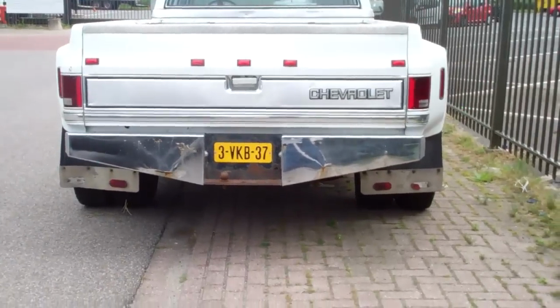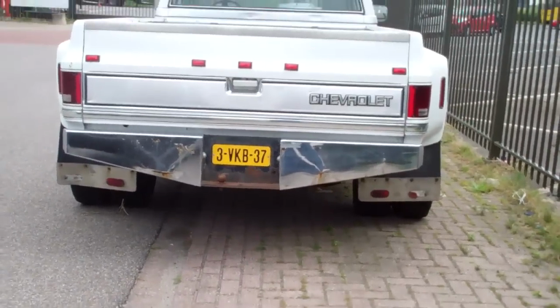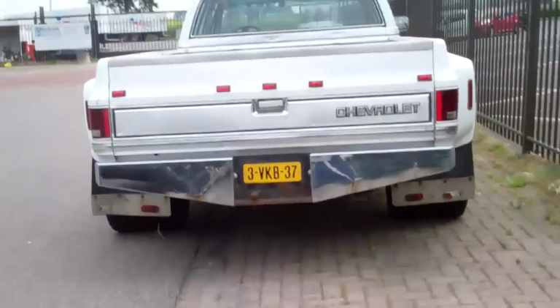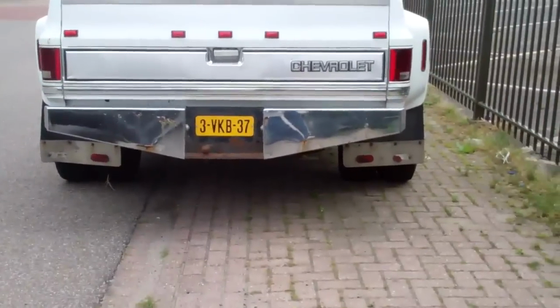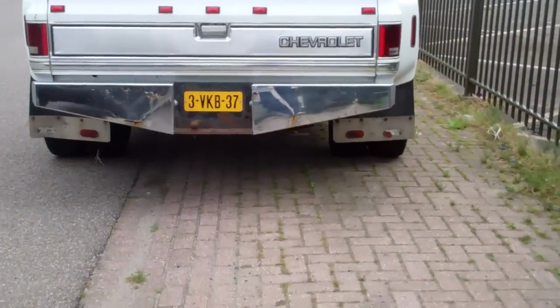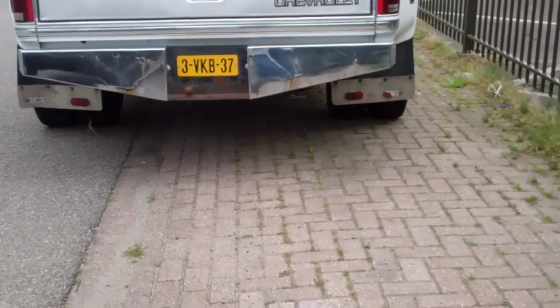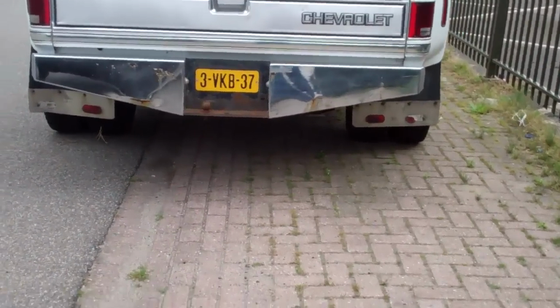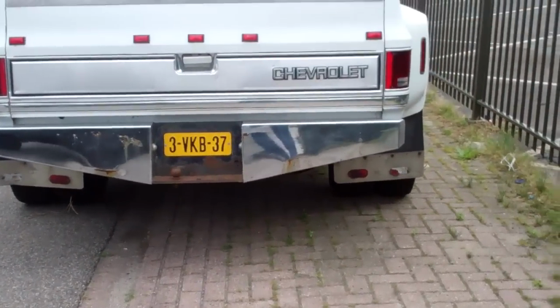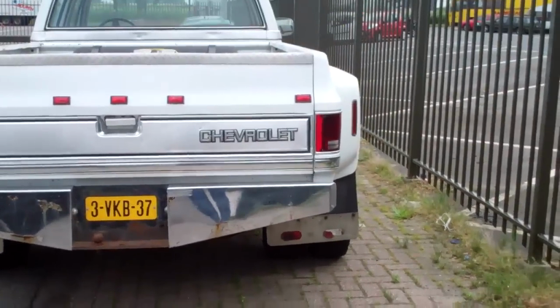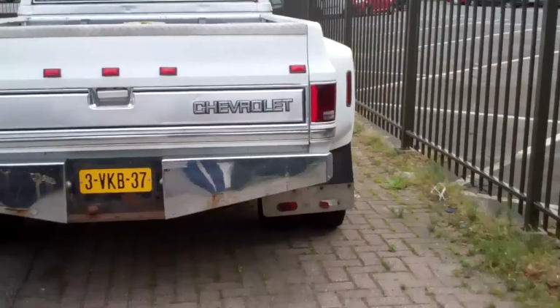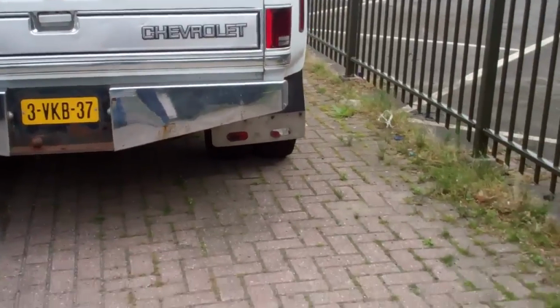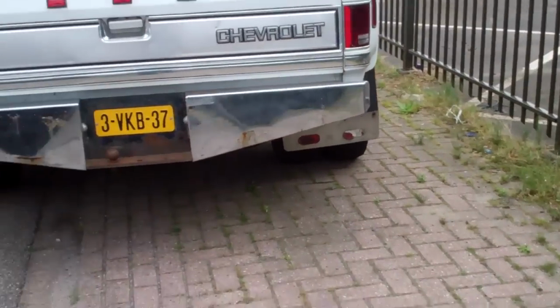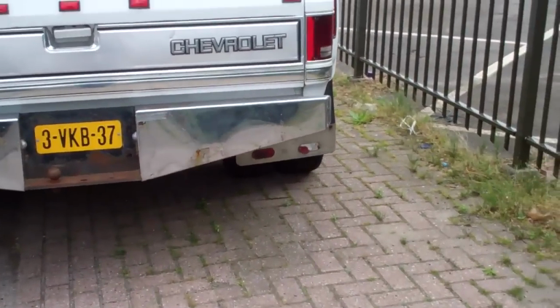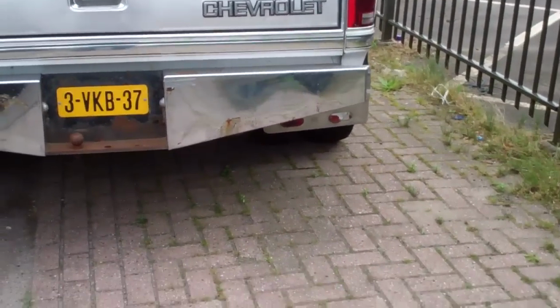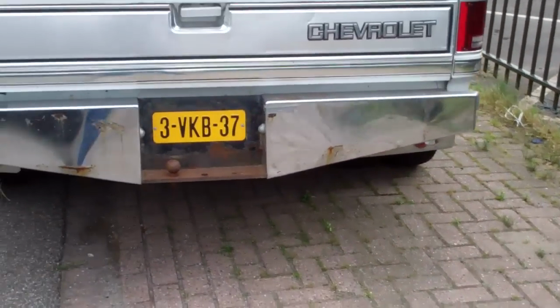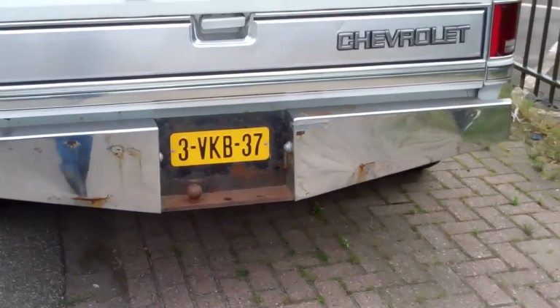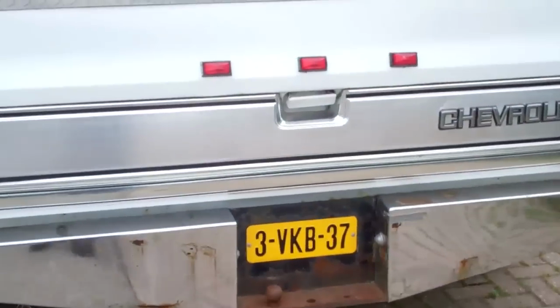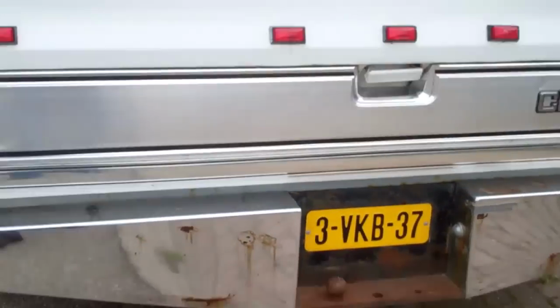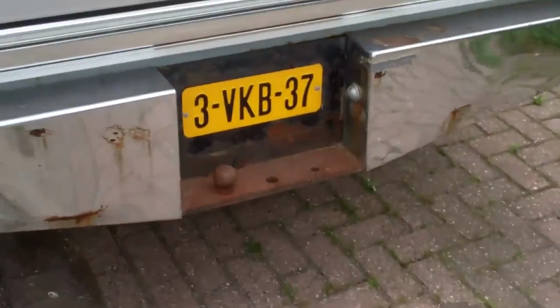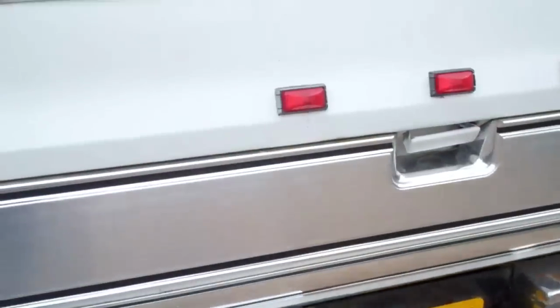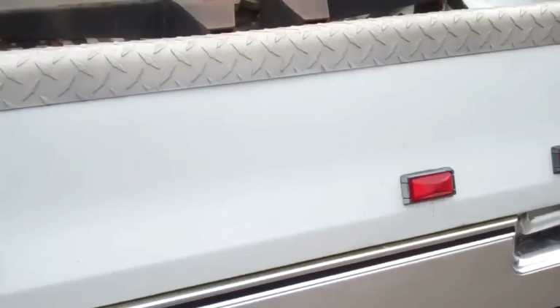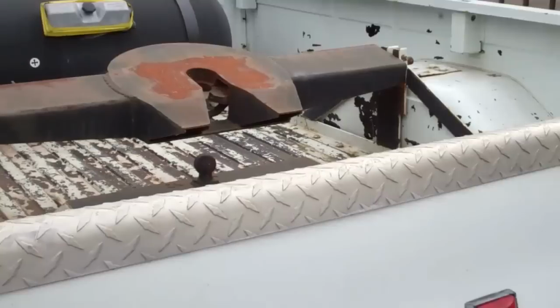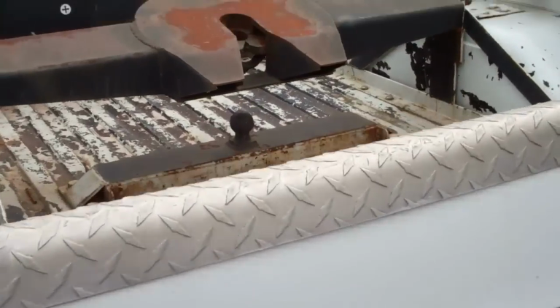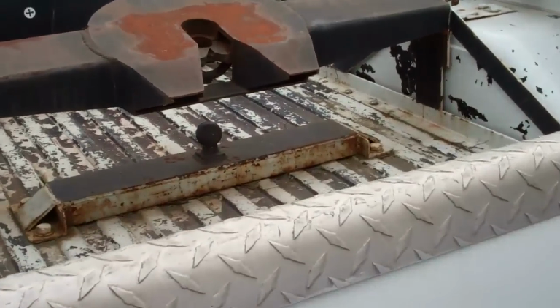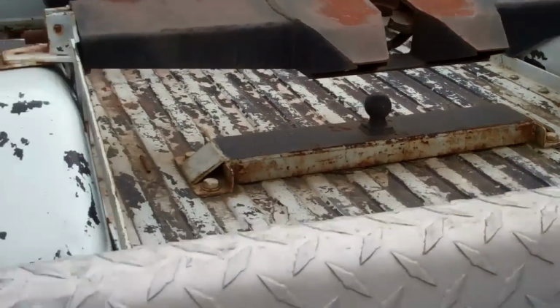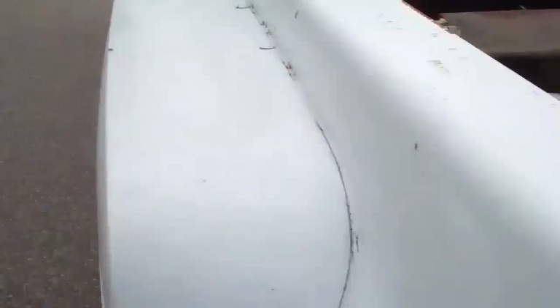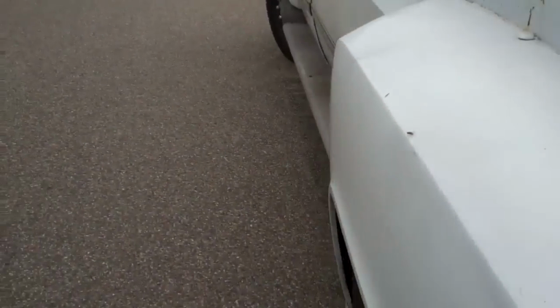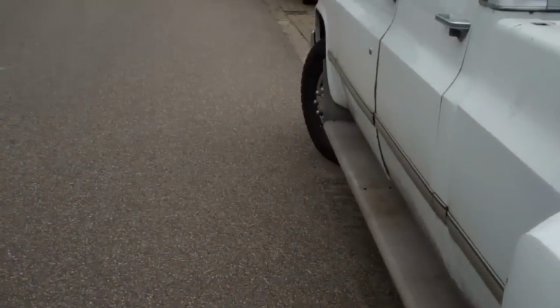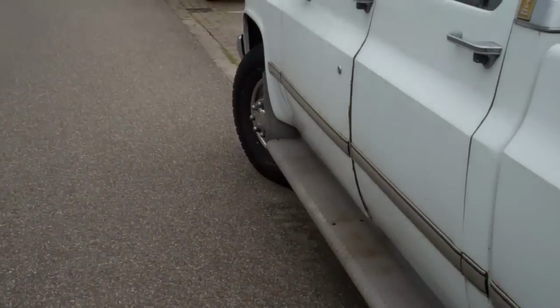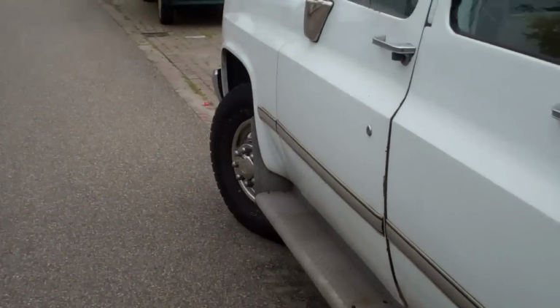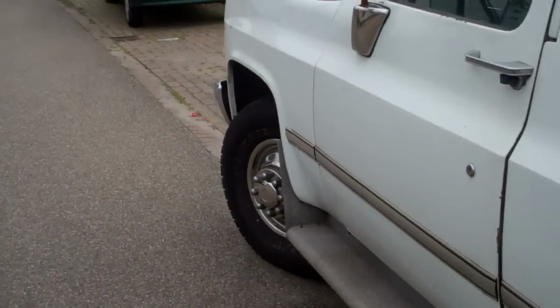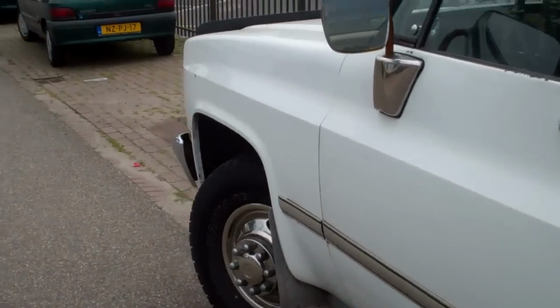Hello guys, good morning! Well, I know it's a biggie — it's a Chevy. We're in the Netherlands, so it's got LPG. Good for you! But what caught my attention — look...